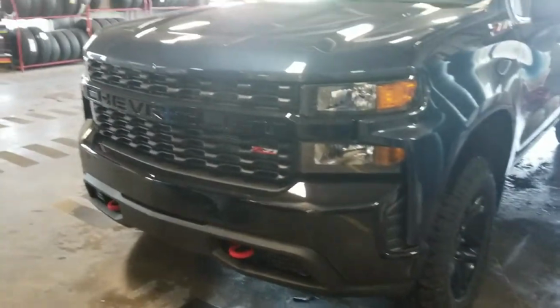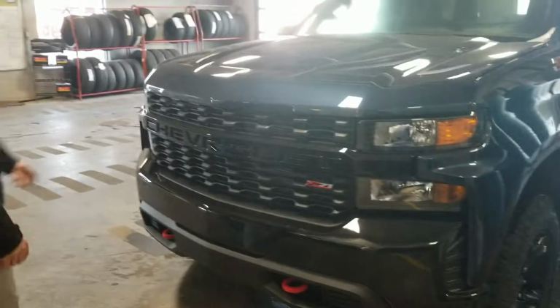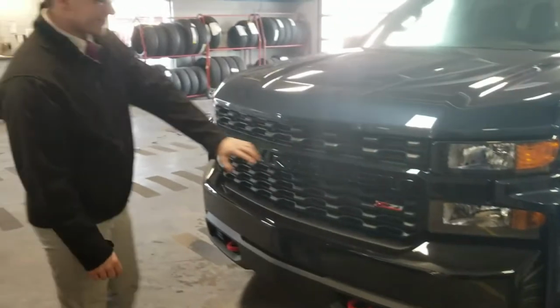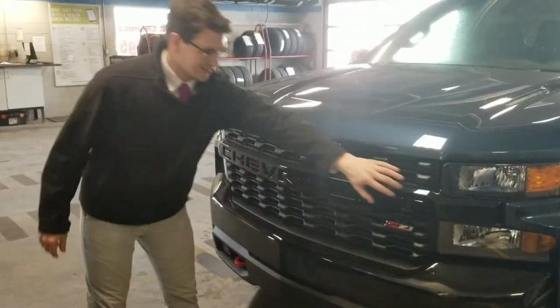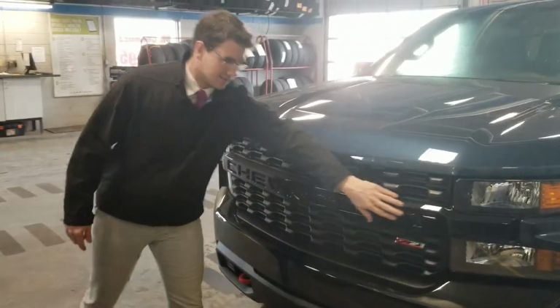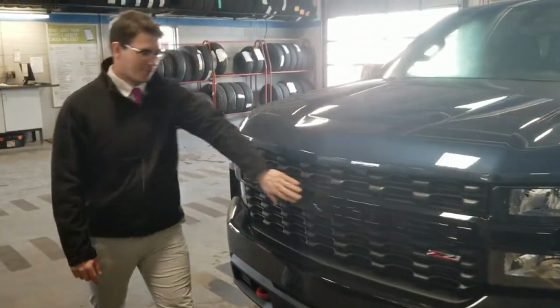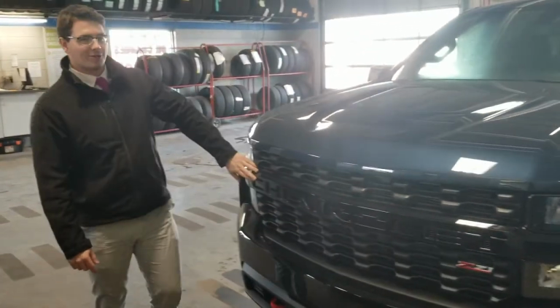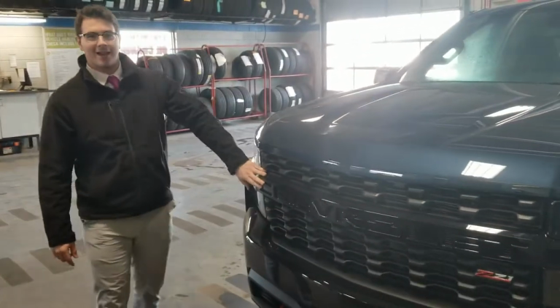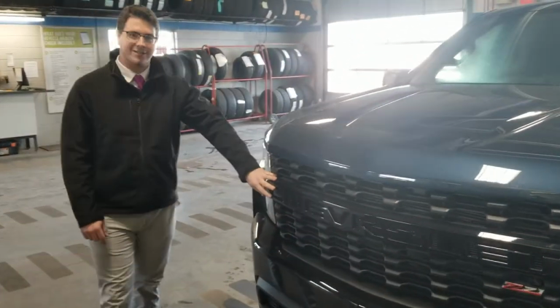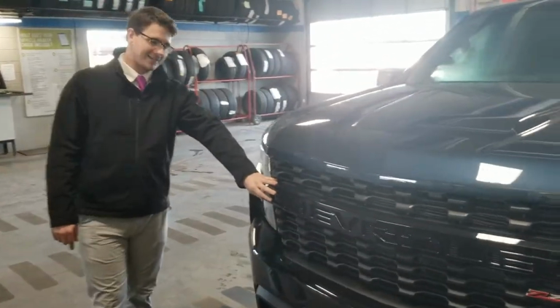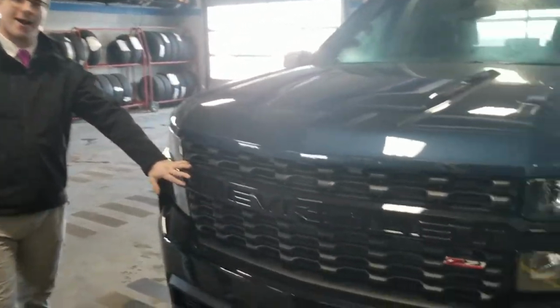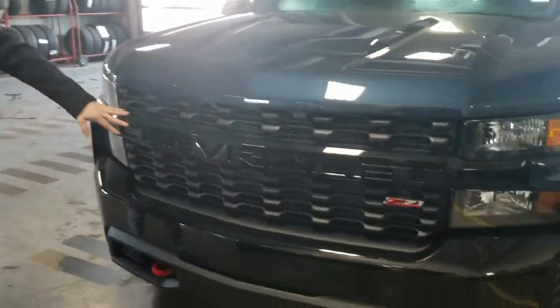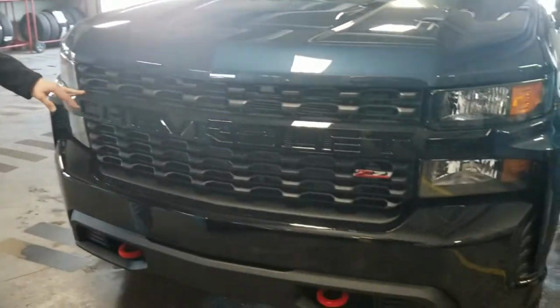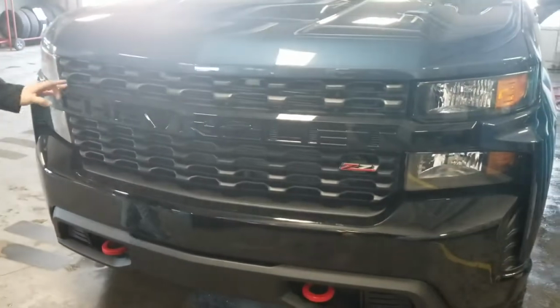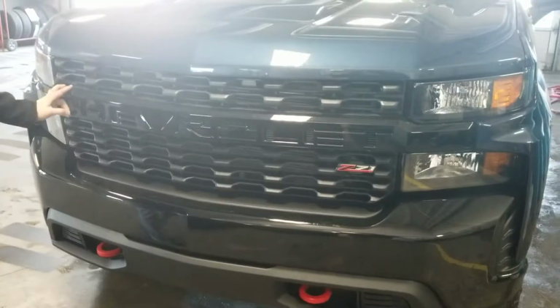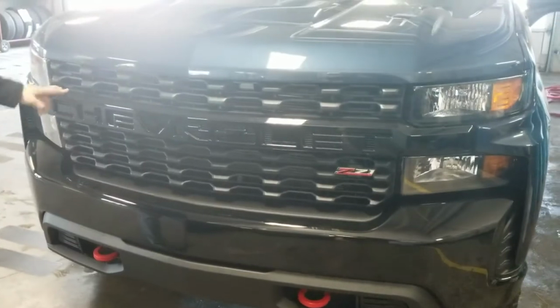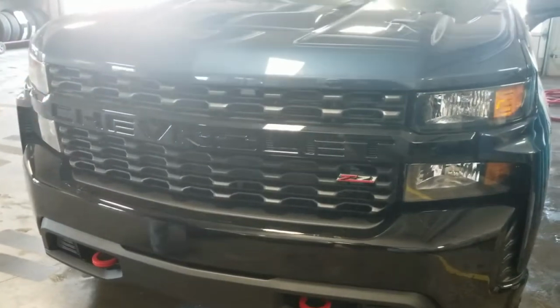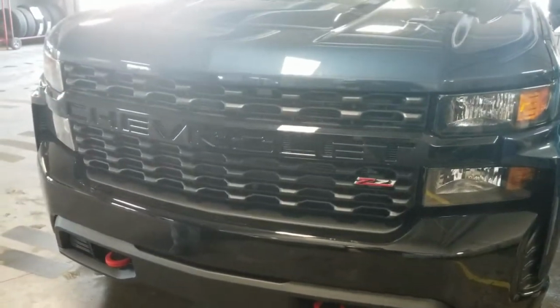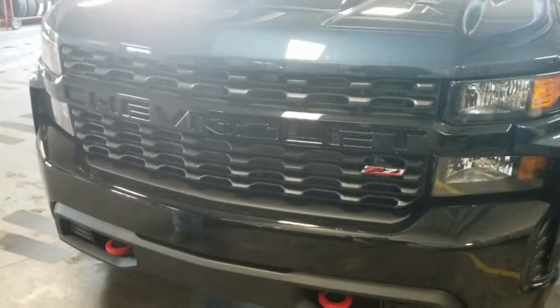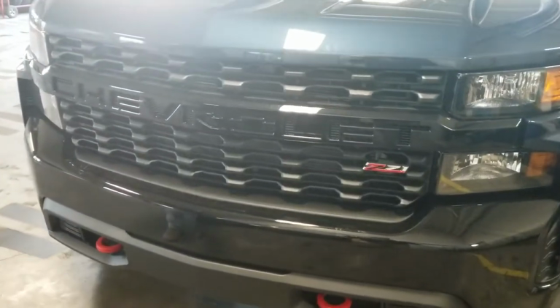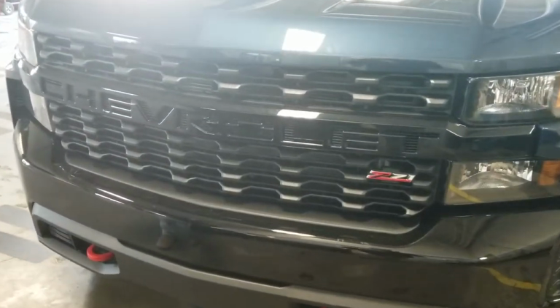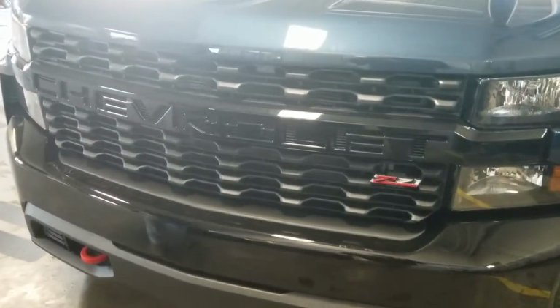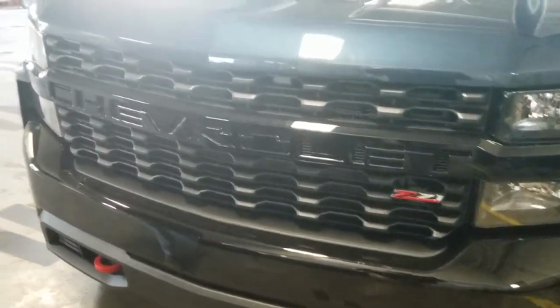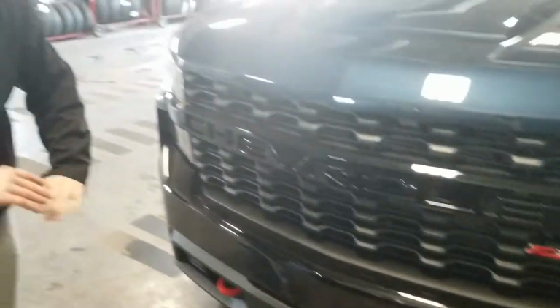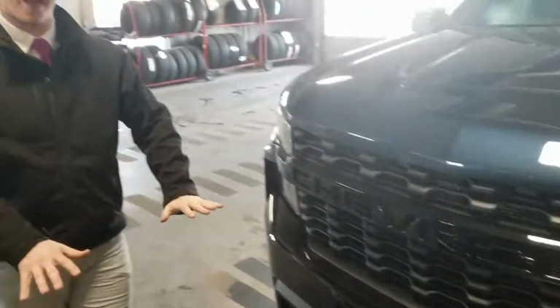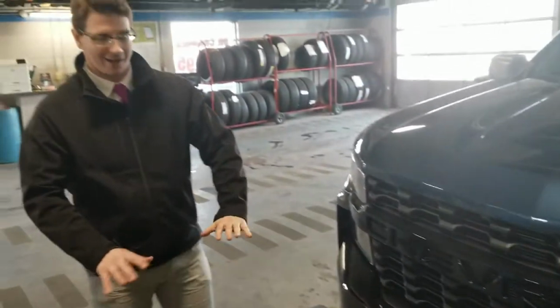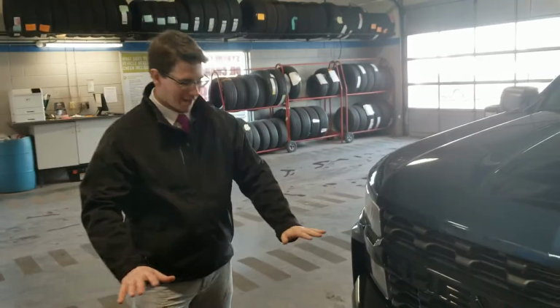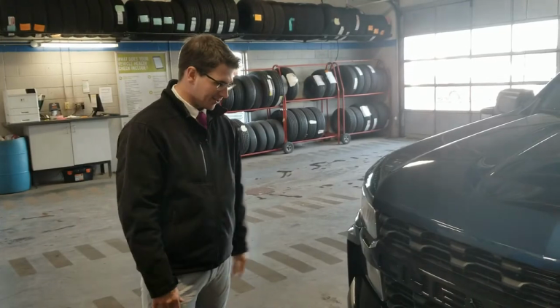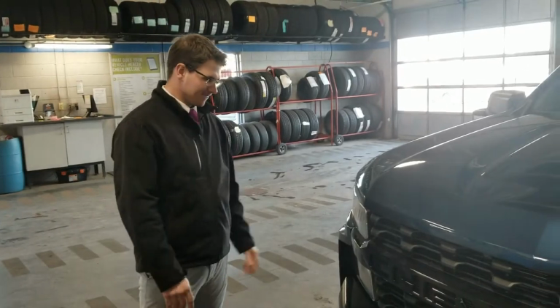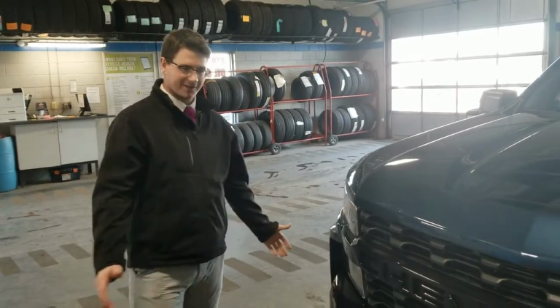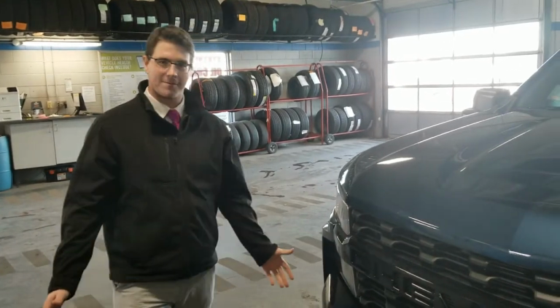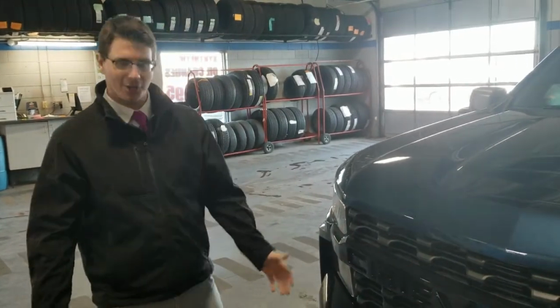As you can see, they wrote out Chevrolet just in case you didn't know how to spell it — it's right there. Beautiful look. The grille and the bumper are both blacked out, which gives it a really mean look.